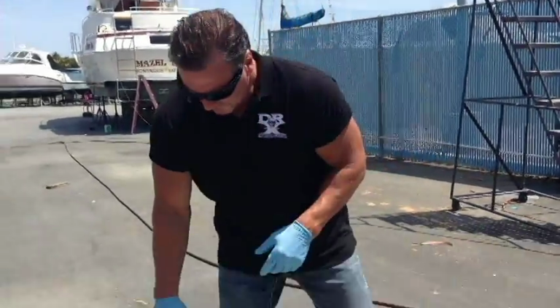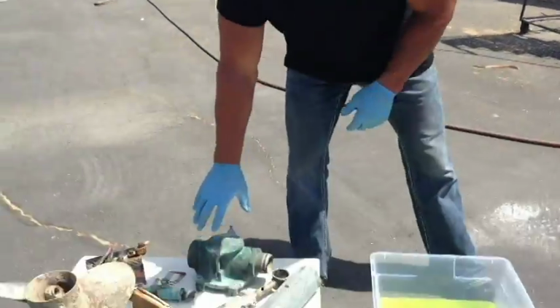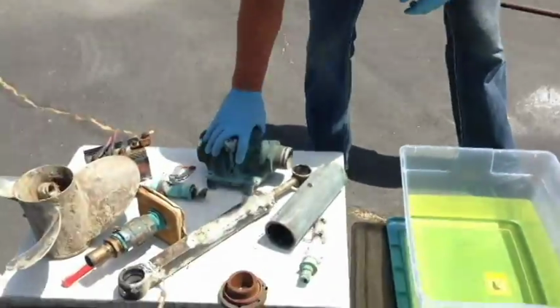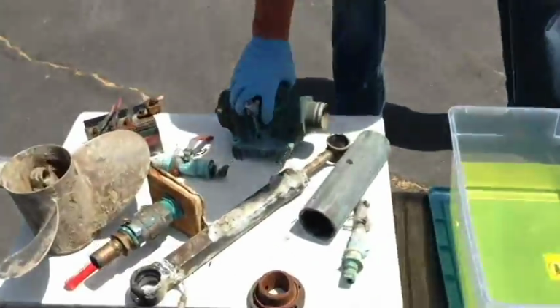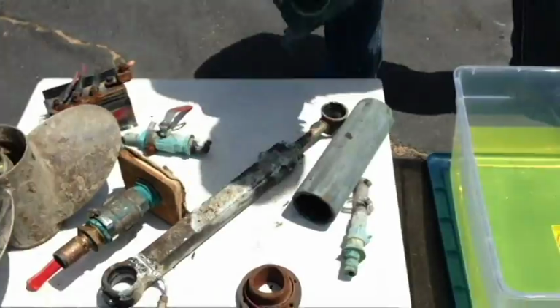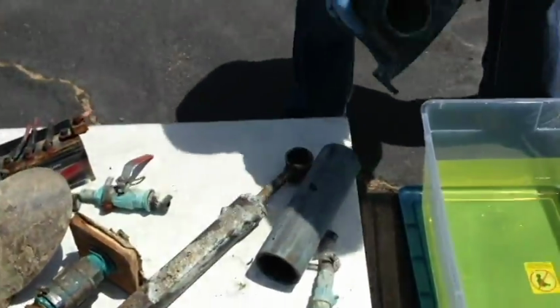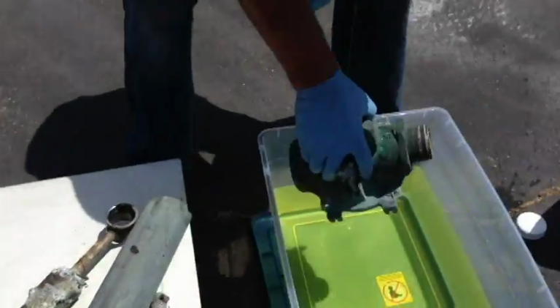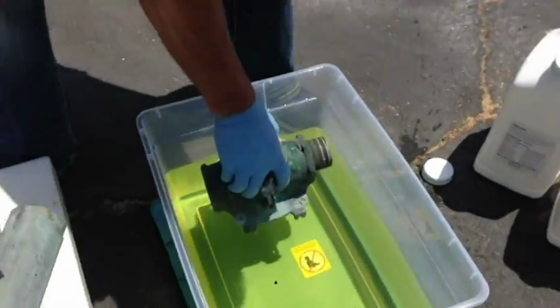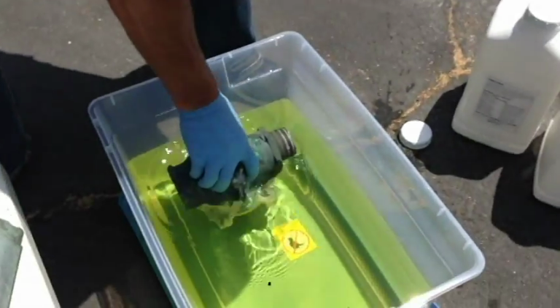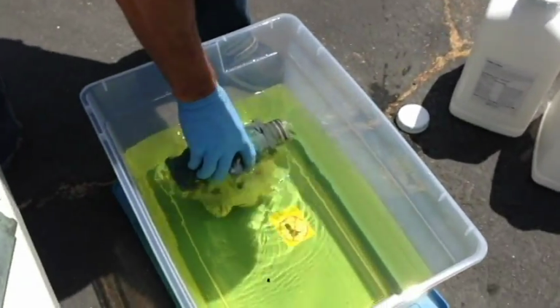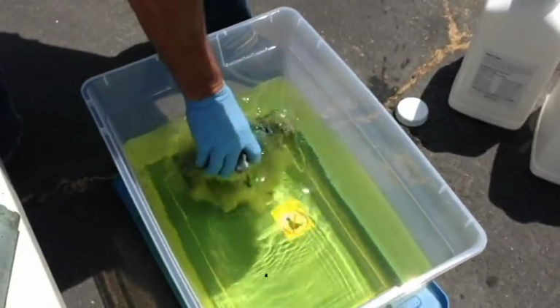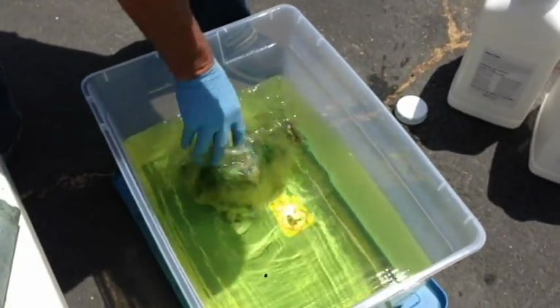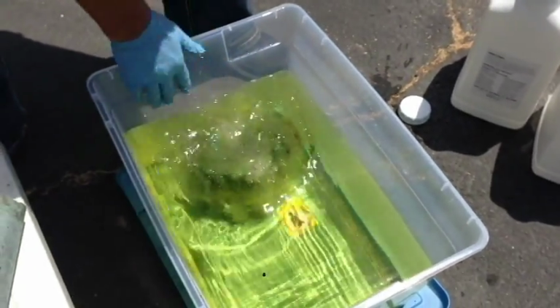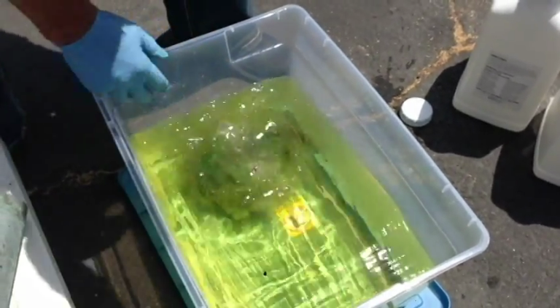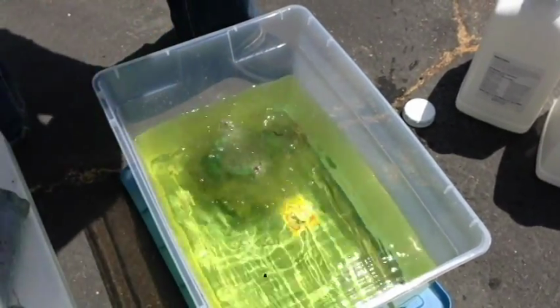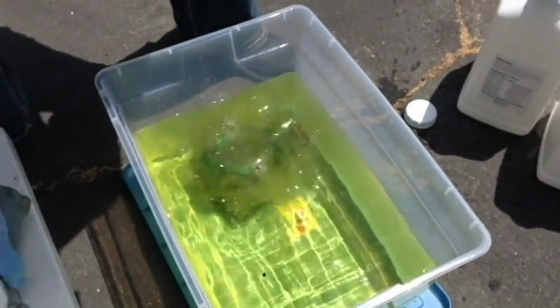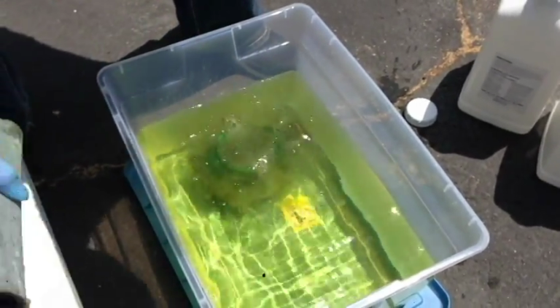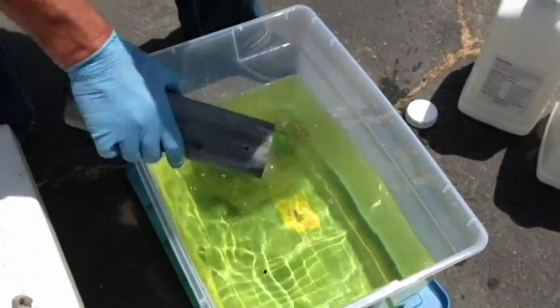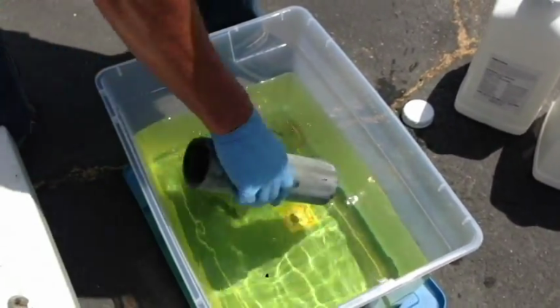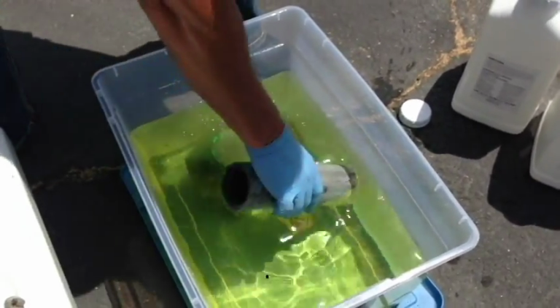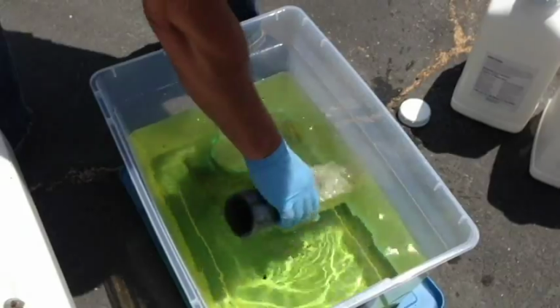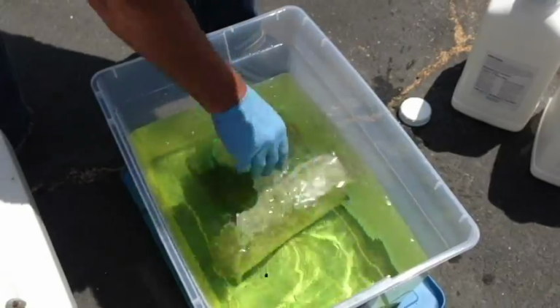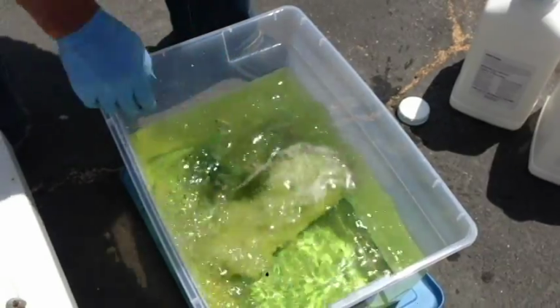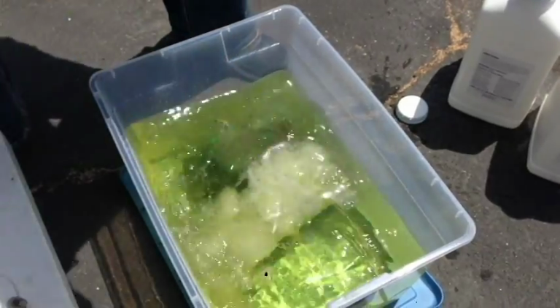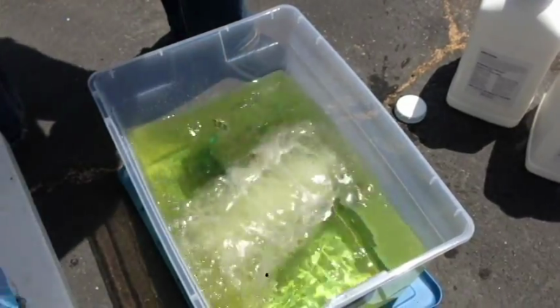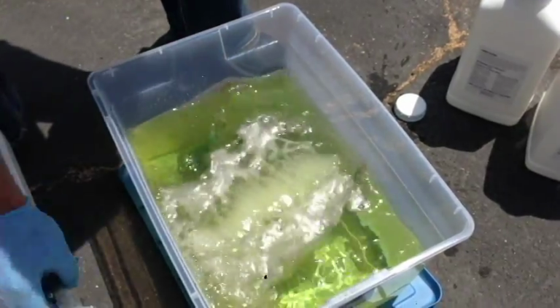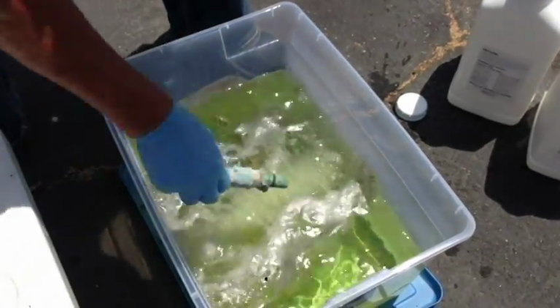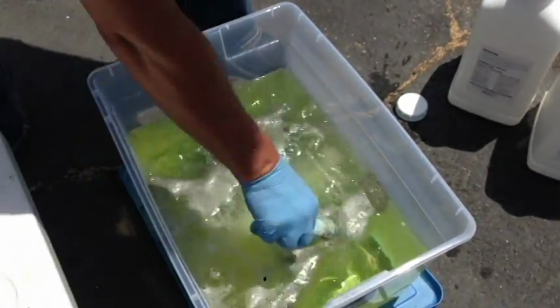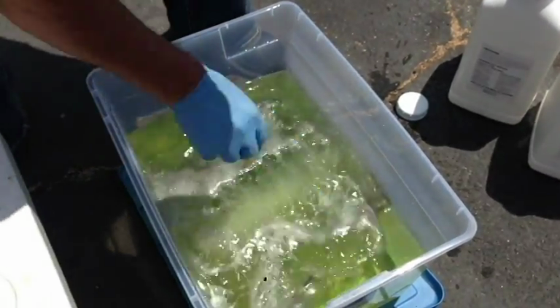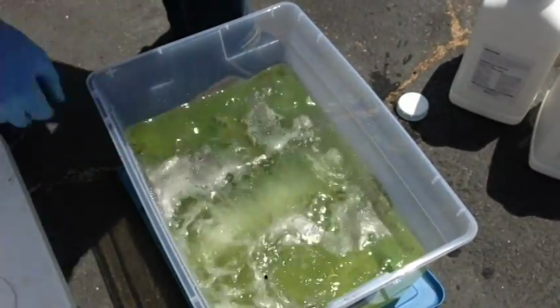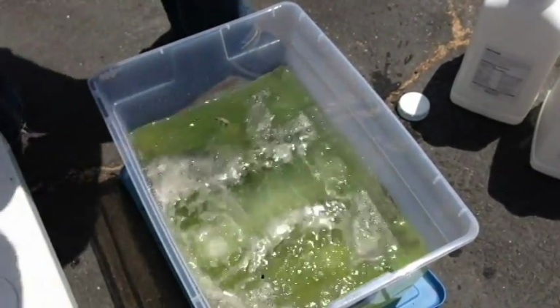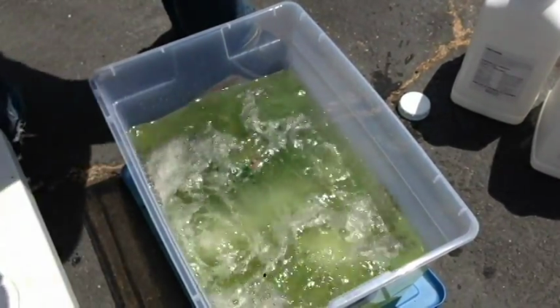Here we go. I'm going to drop the pump in. We're going to time it. You're going to watch this right now. Get her done.